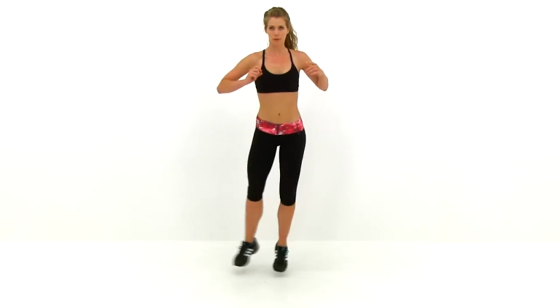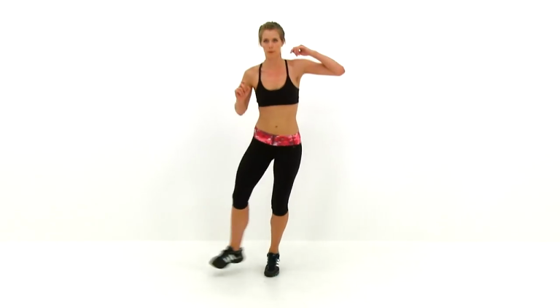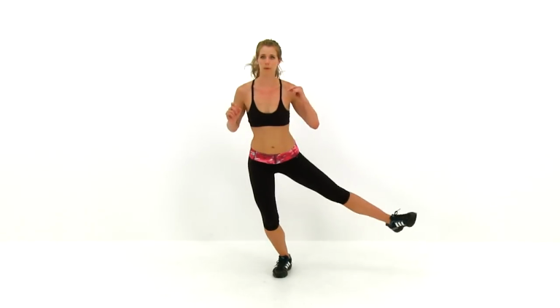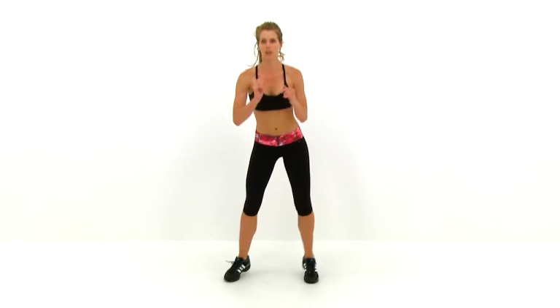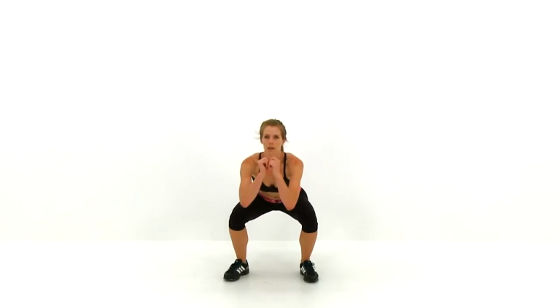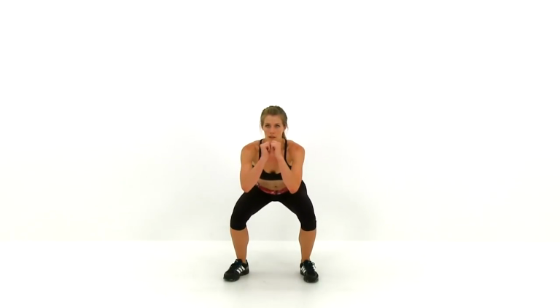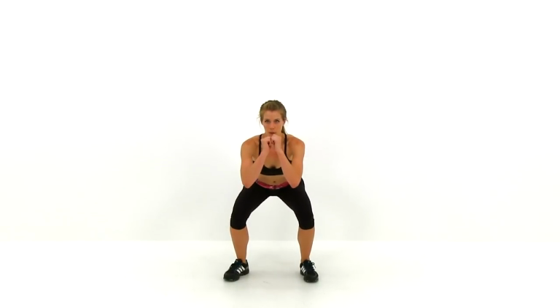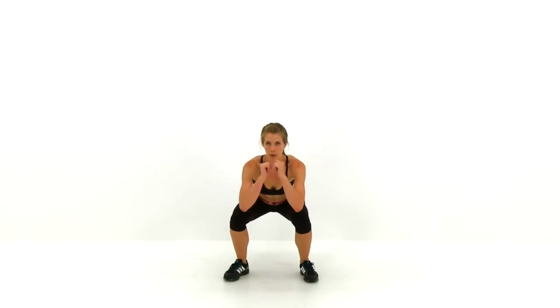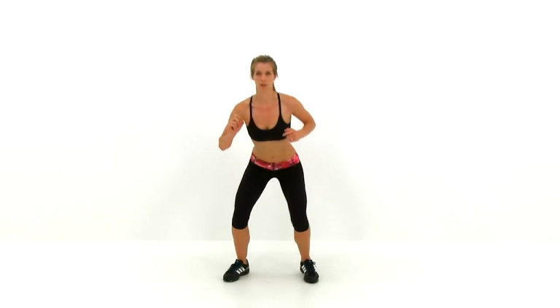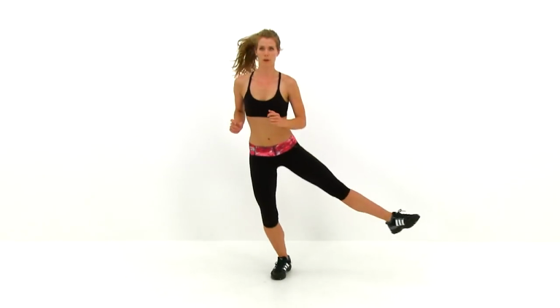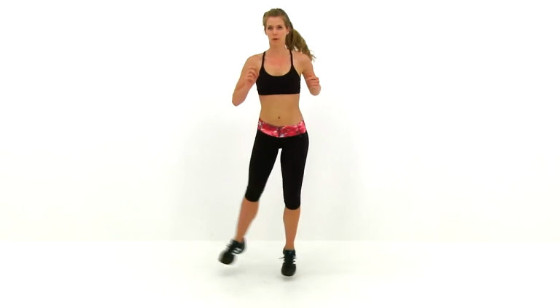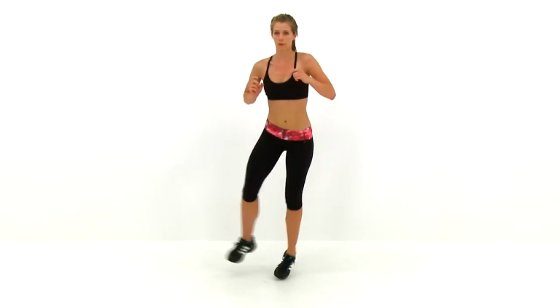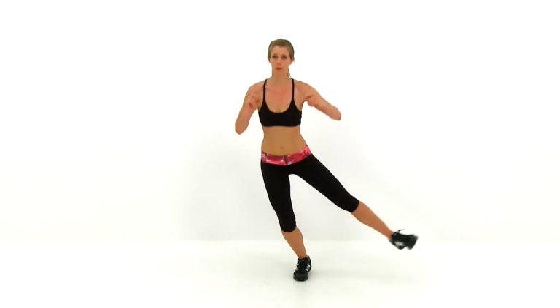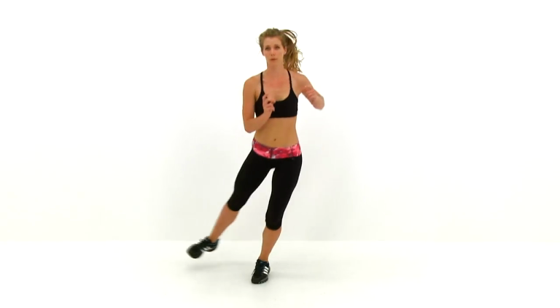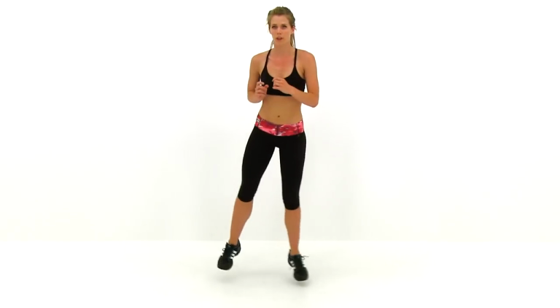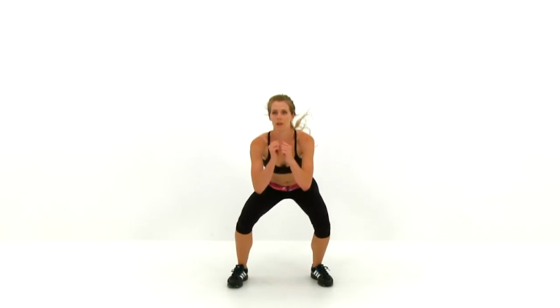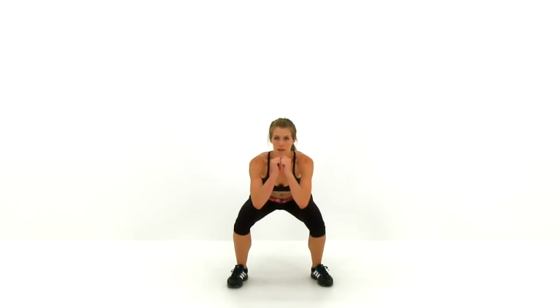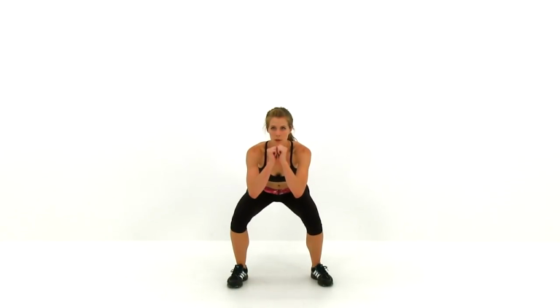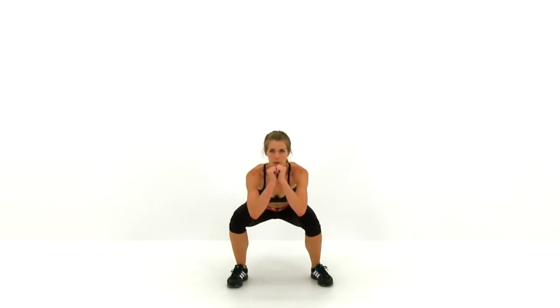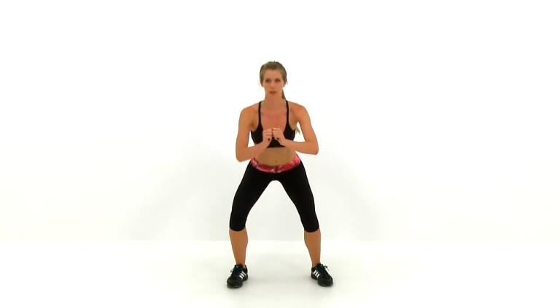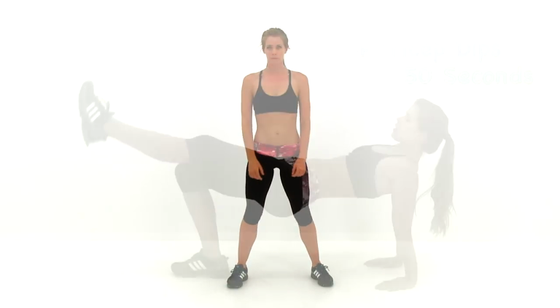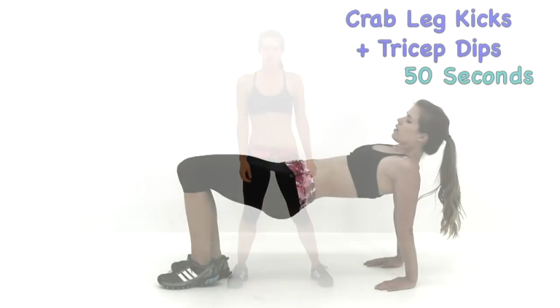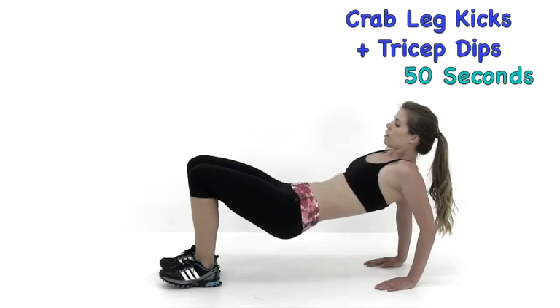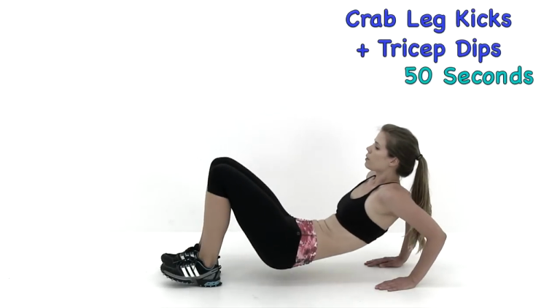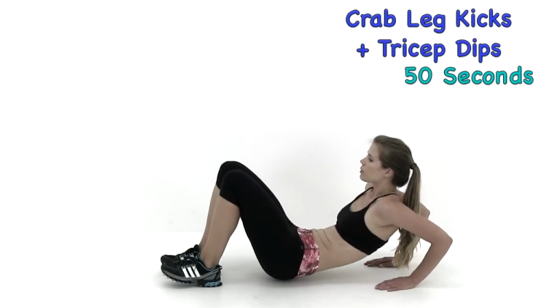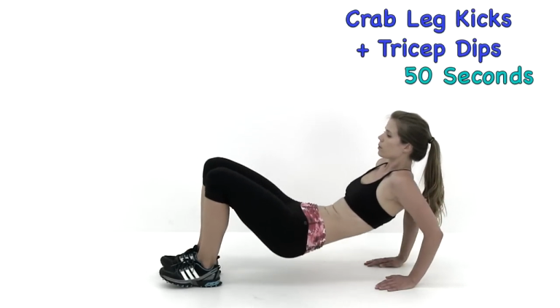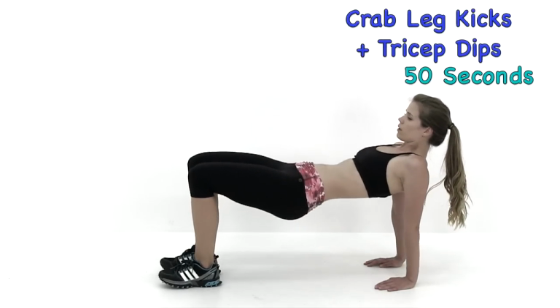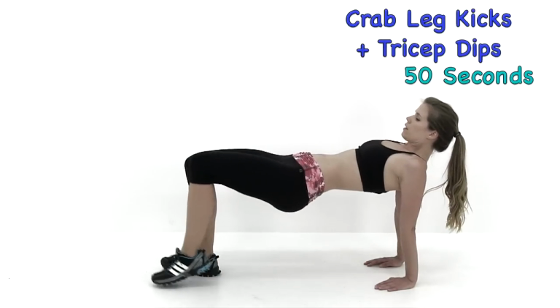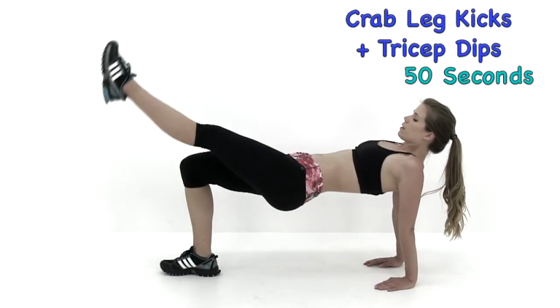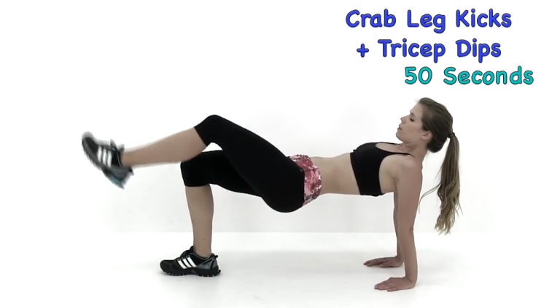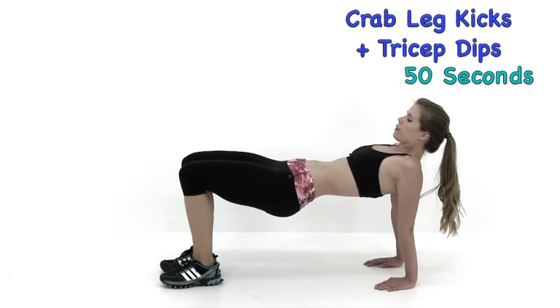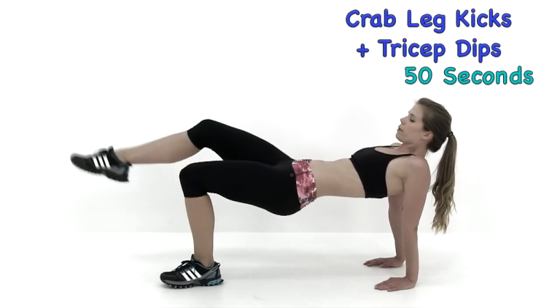We're almost done, we have just about five seconds left. Just keep that motion going, we're almost there. And let it relax. Let's go ahead and move on to the next exercise: the Crab Leg Kicks and Tricep Dips.